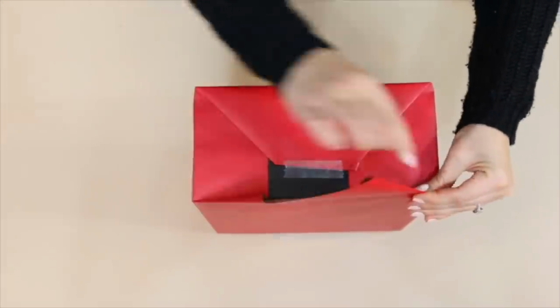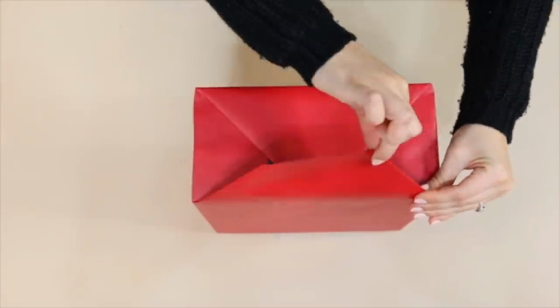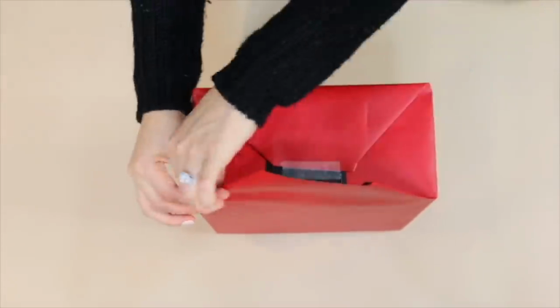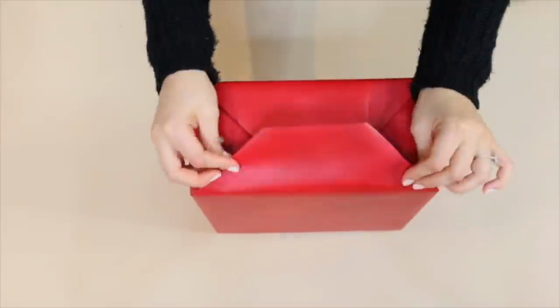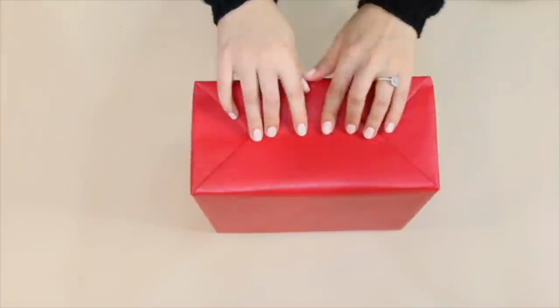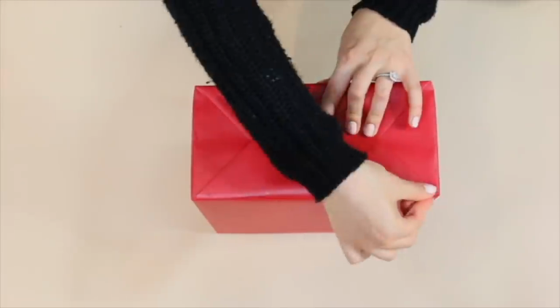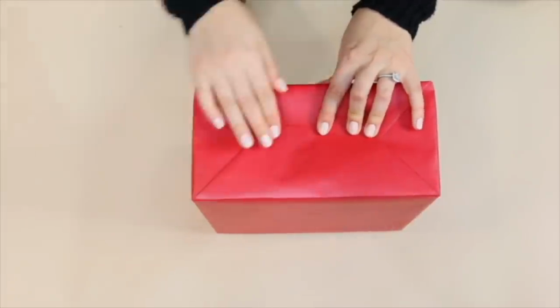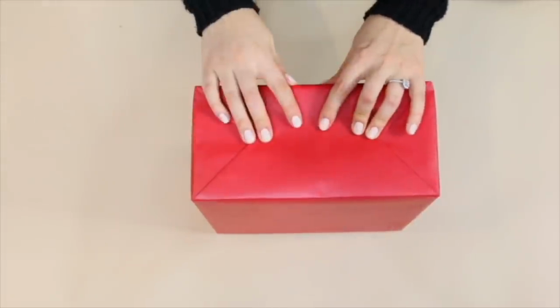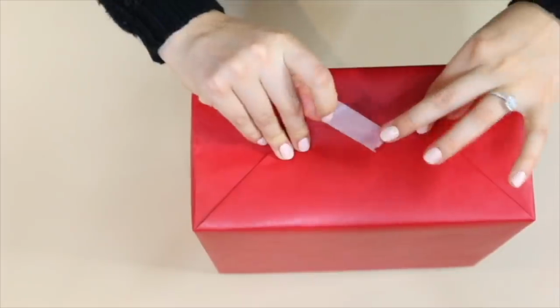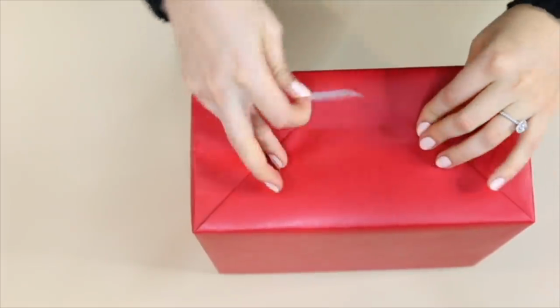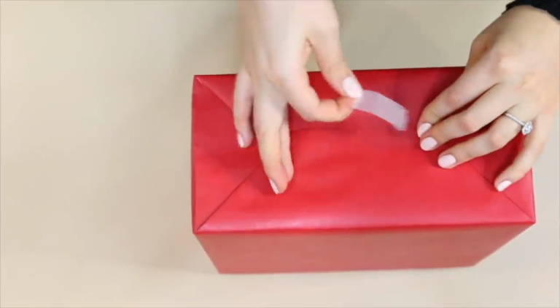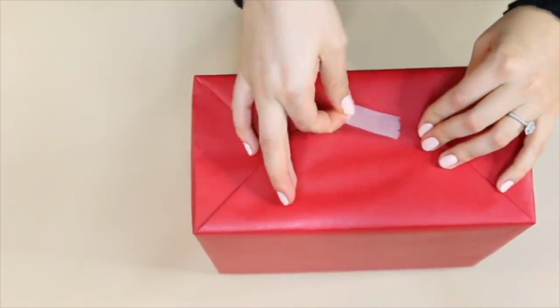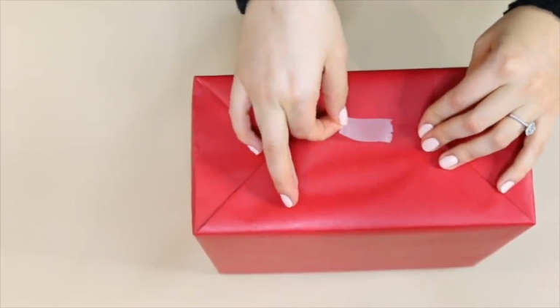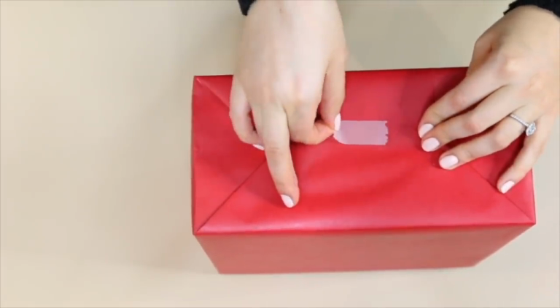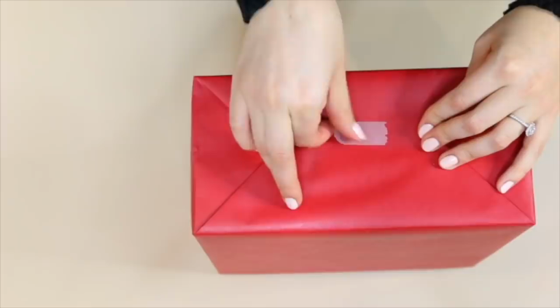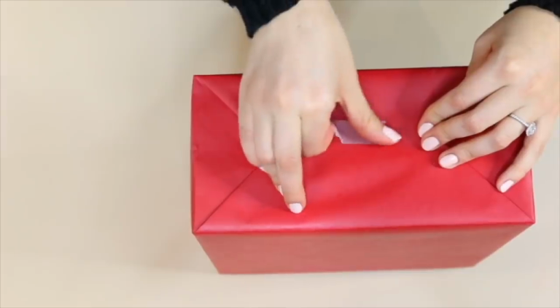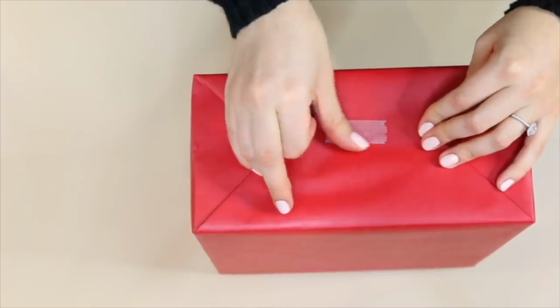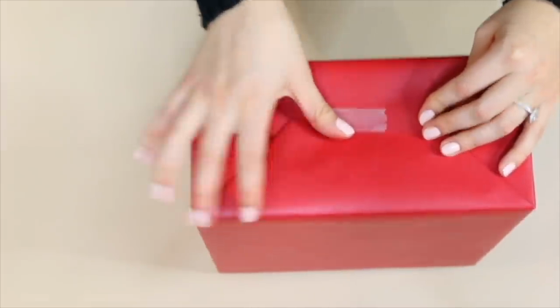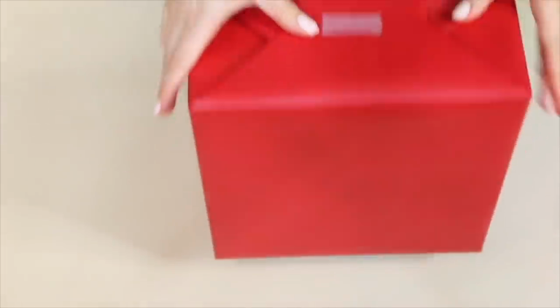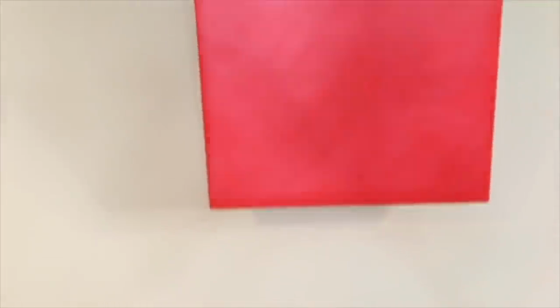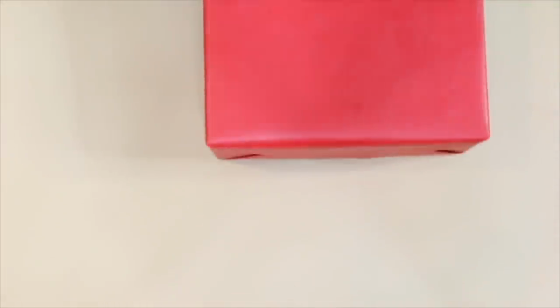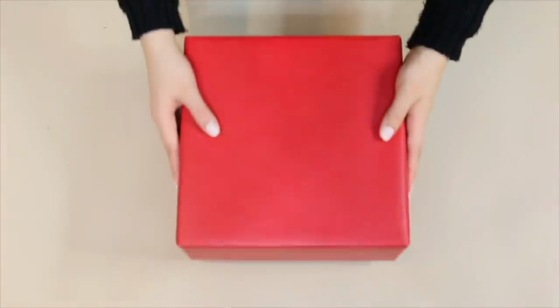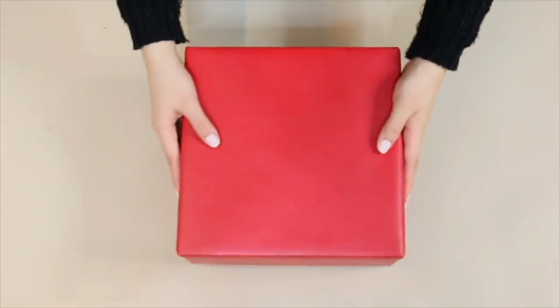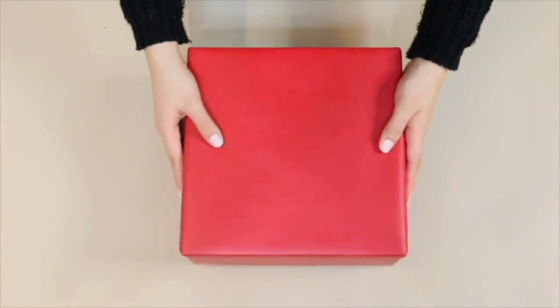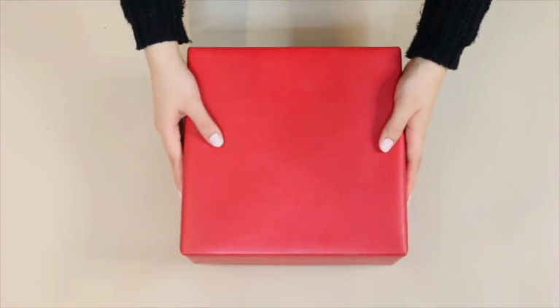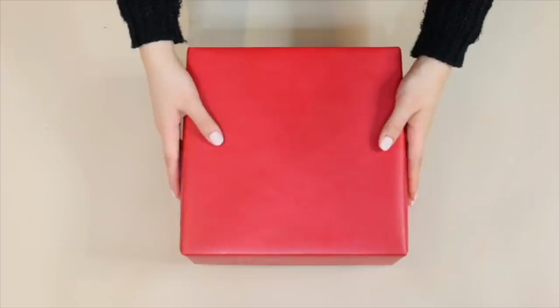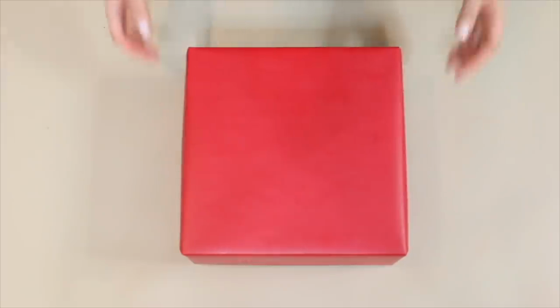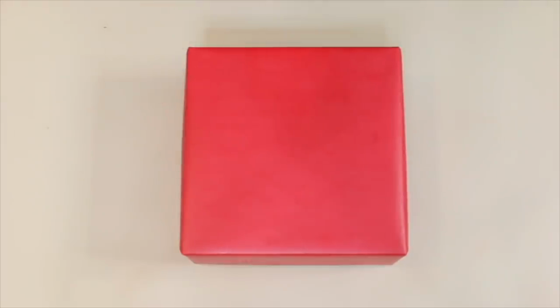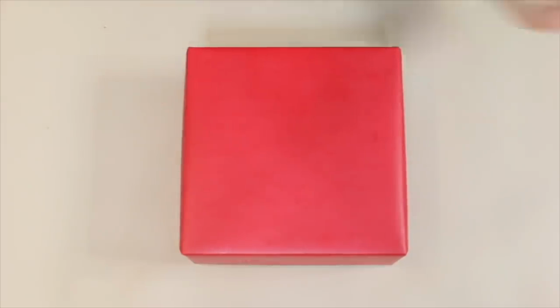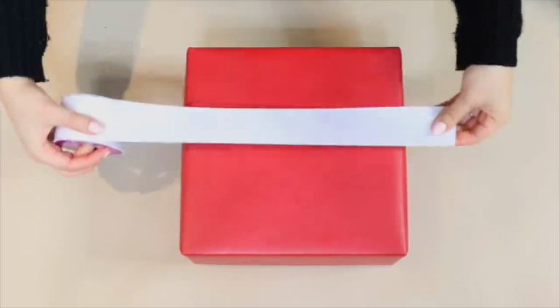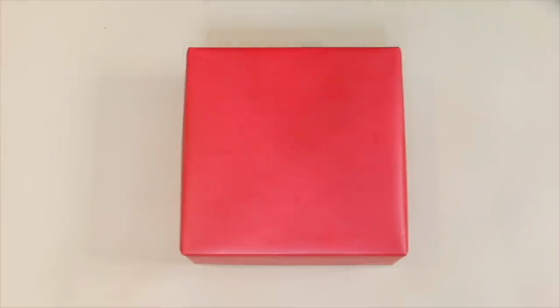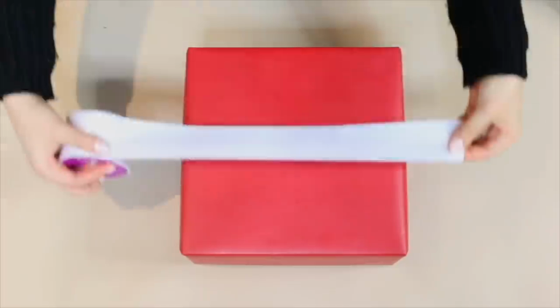In my opinion, wrapping your gifts like this is going to improve the overall experience of gift giving and it's going to make the person feel really special that it looks so pretty and beautiful. I'm going to accessorize this beautifully wrapped box with a beautiful bow — let me show you how to do that.